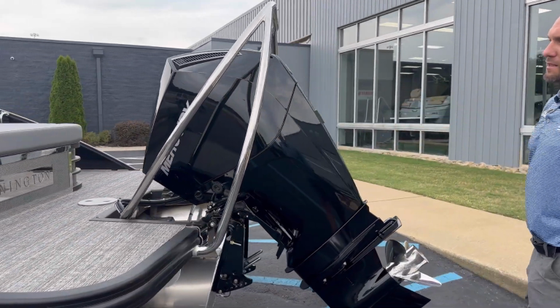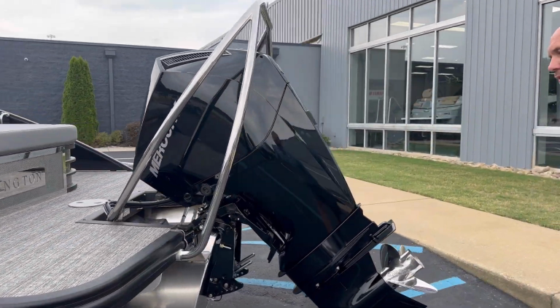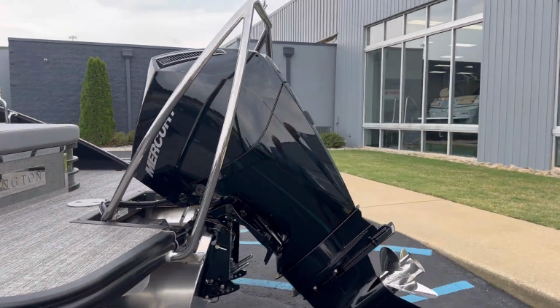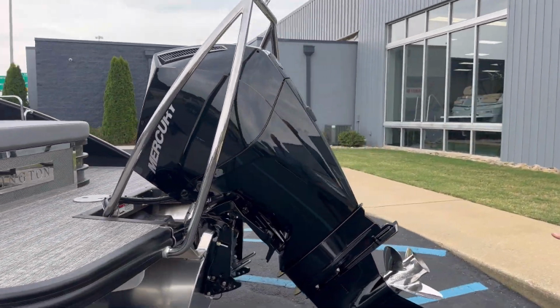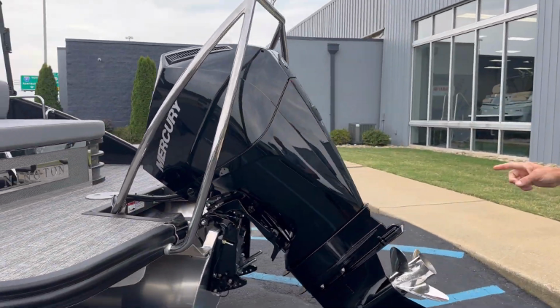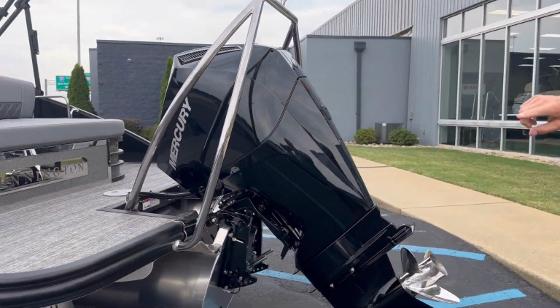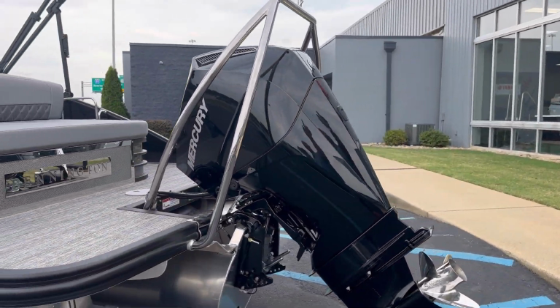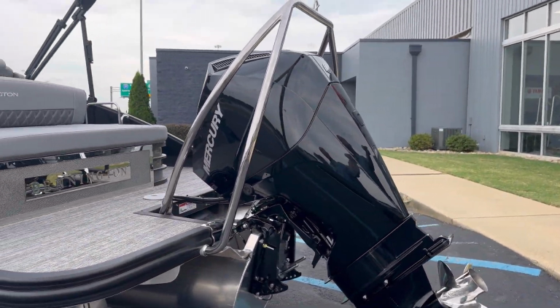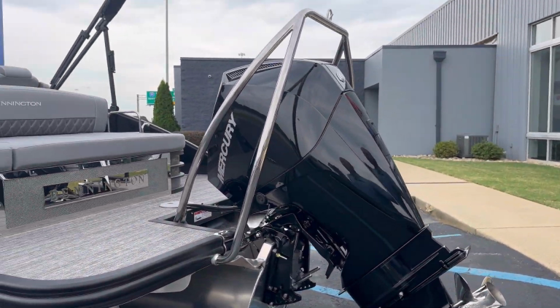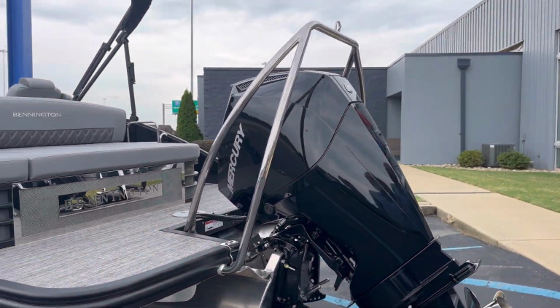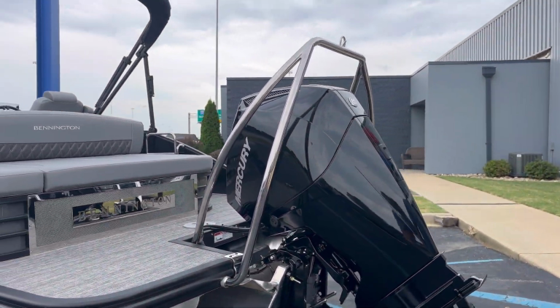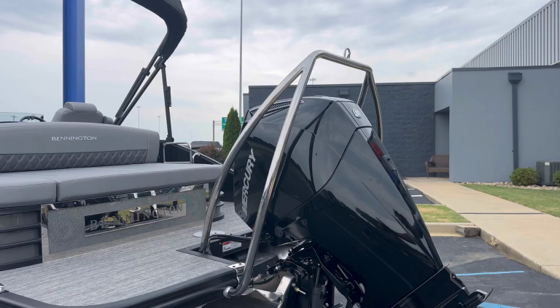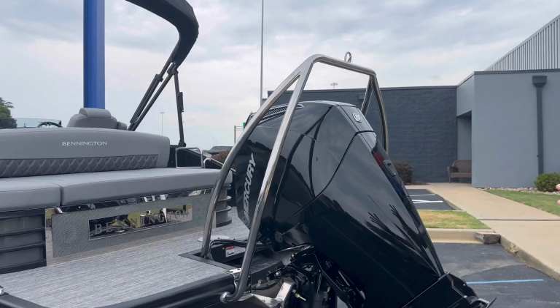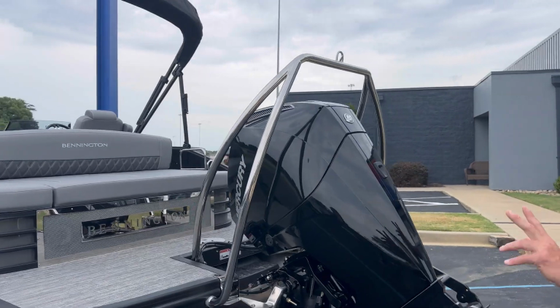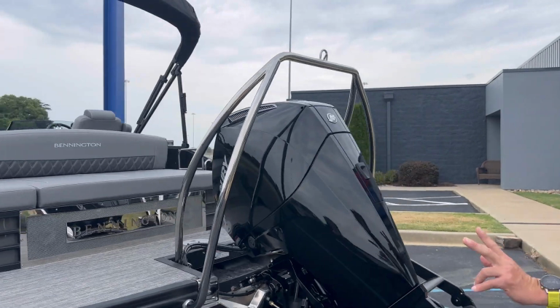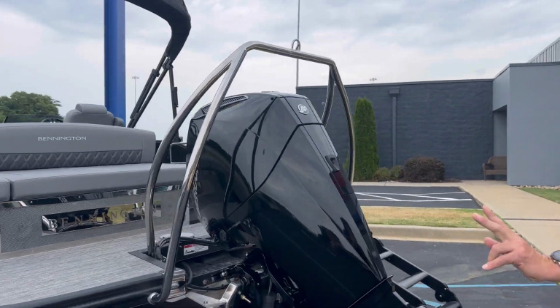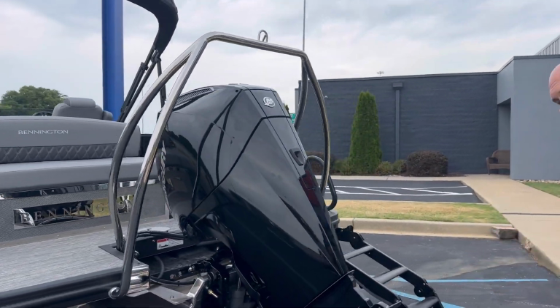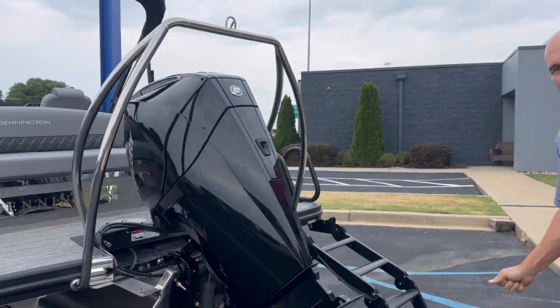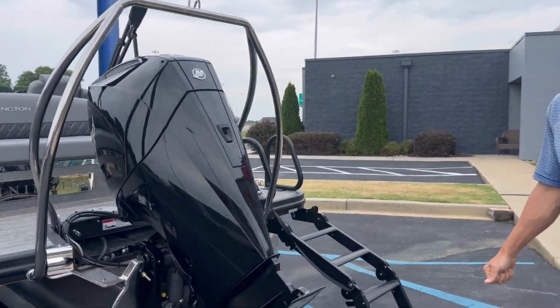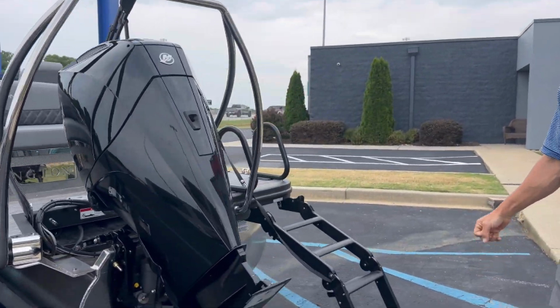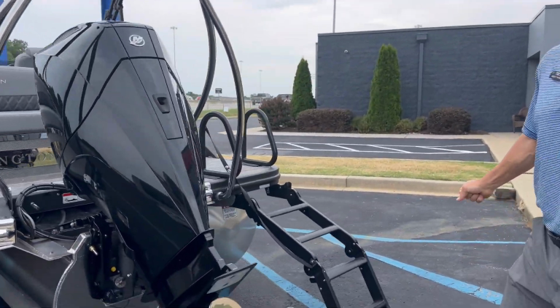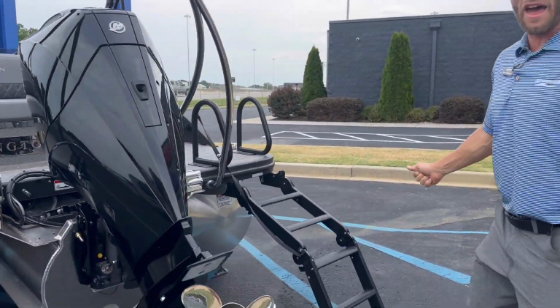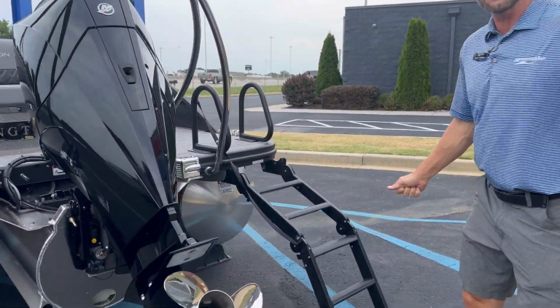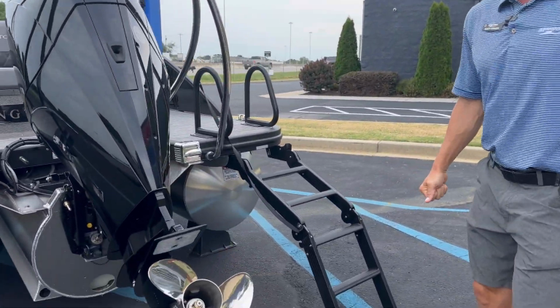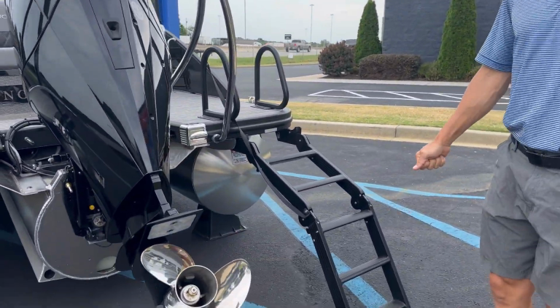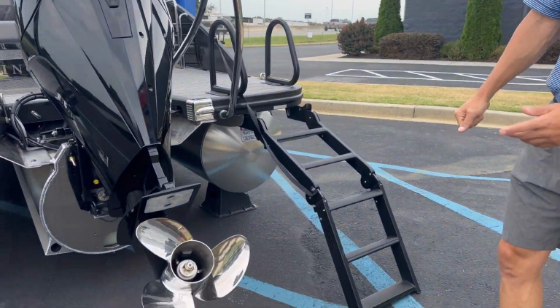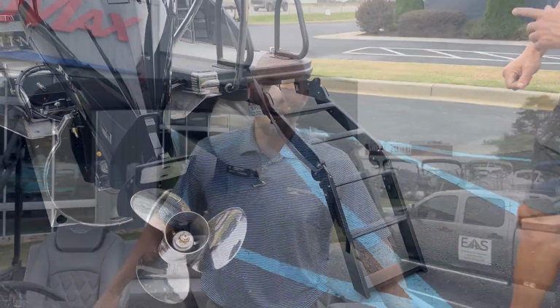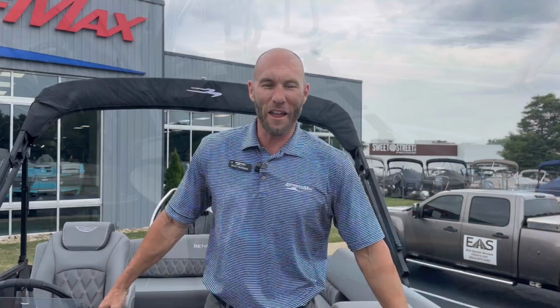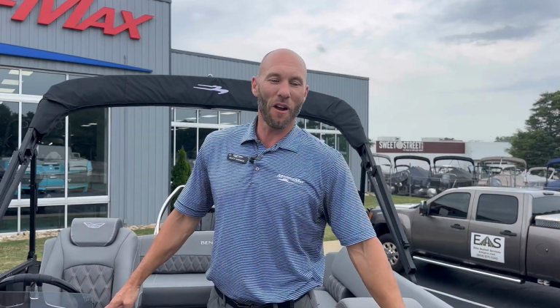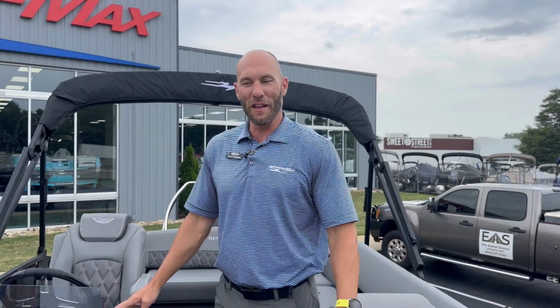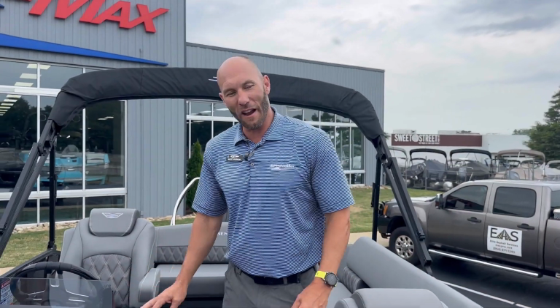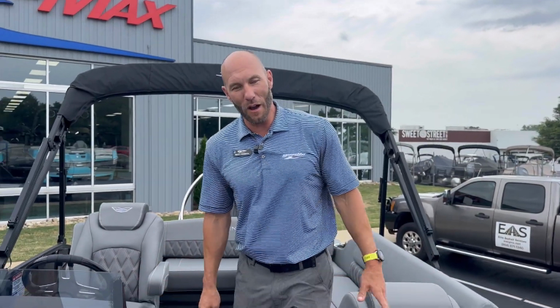Awesome boat. It's got the ski tow bar. And I'm going to take you up the lily pad ladder and show you the inside of the boat. Here we are on the inside of the boat.